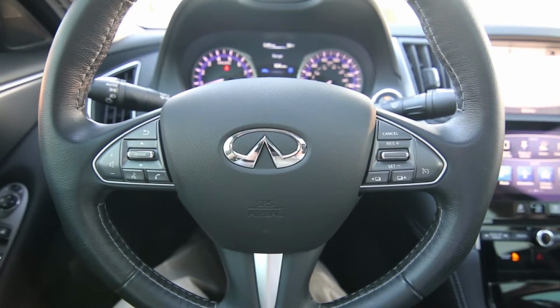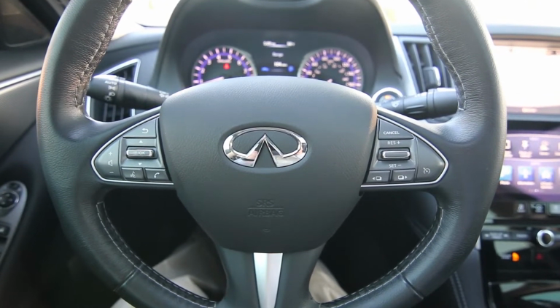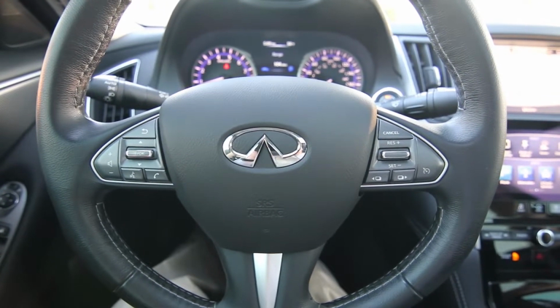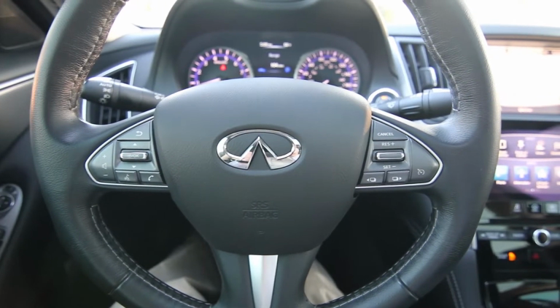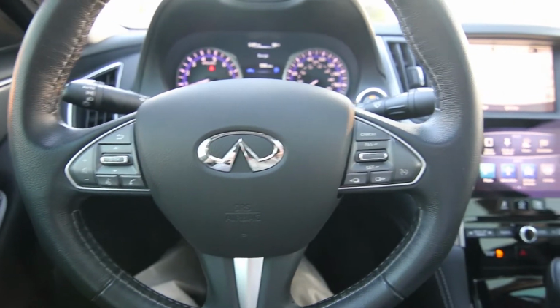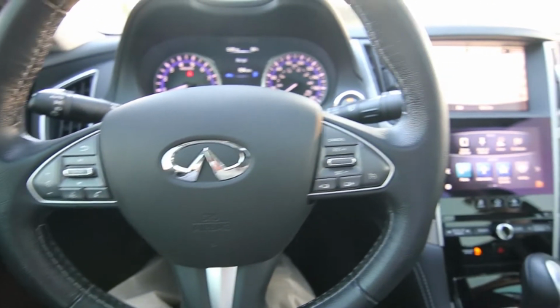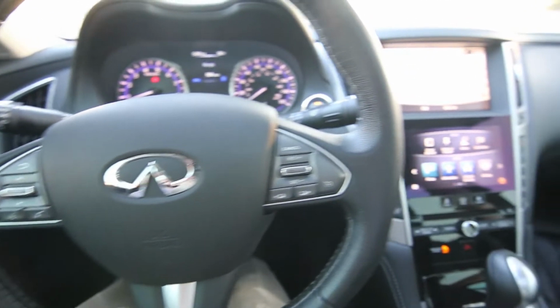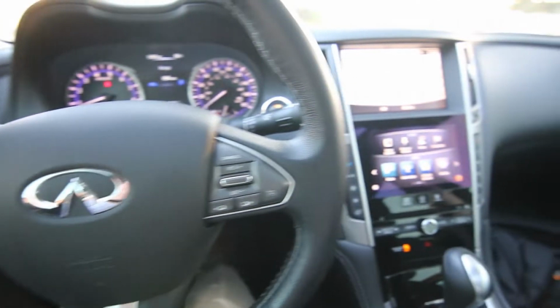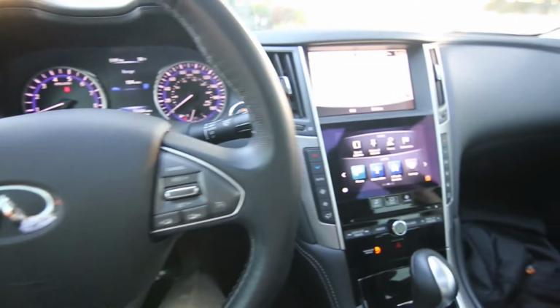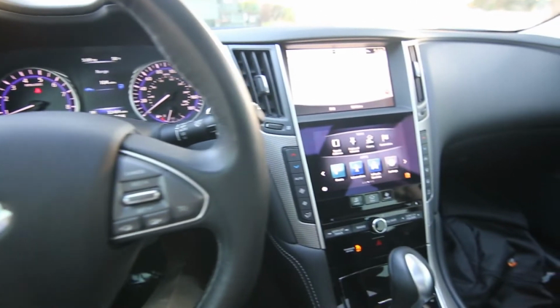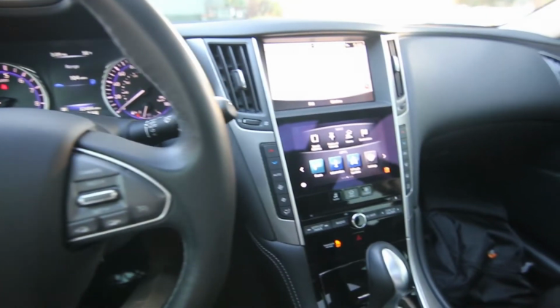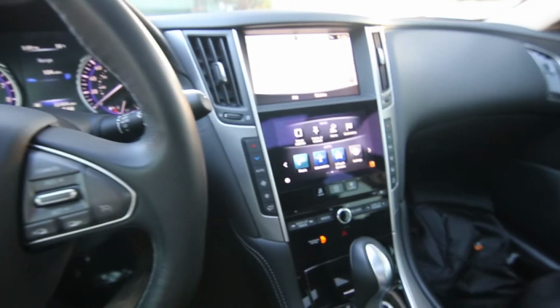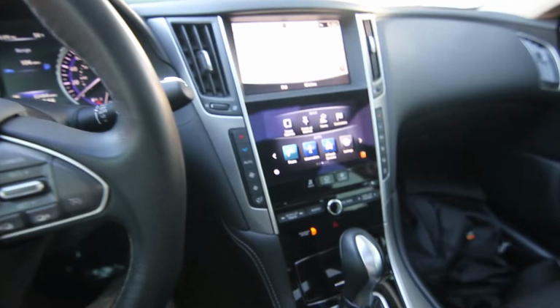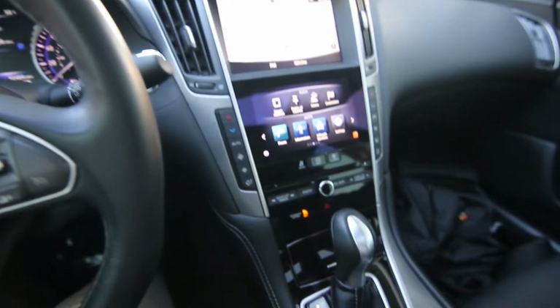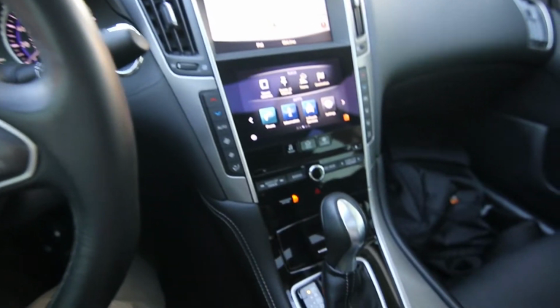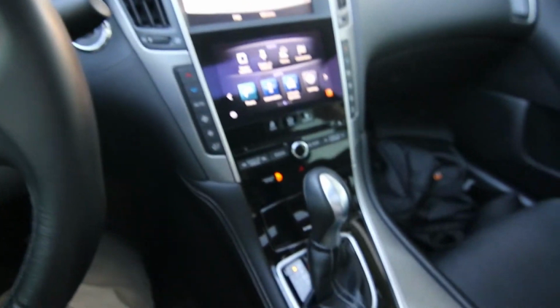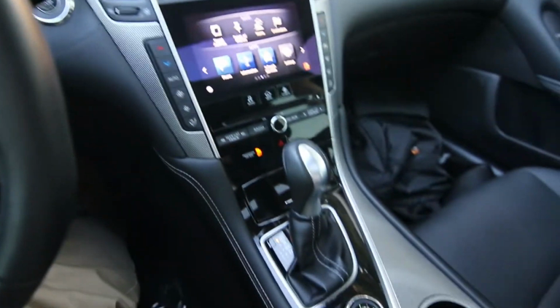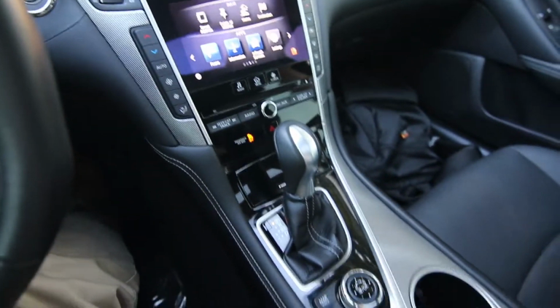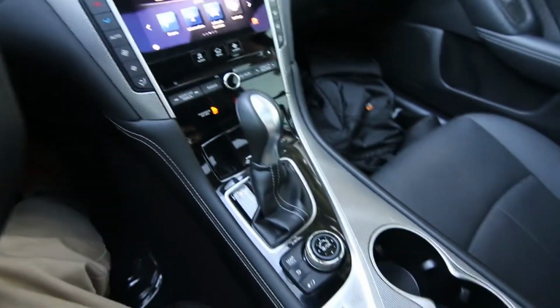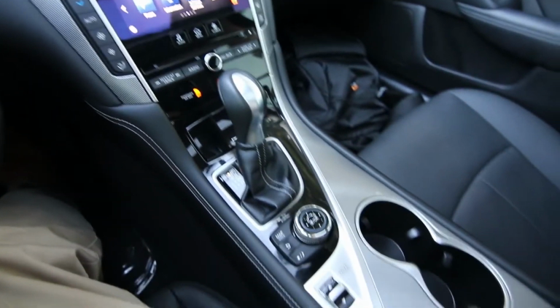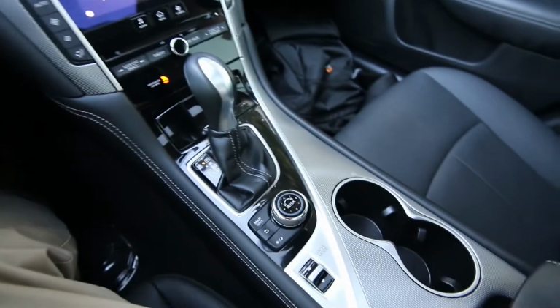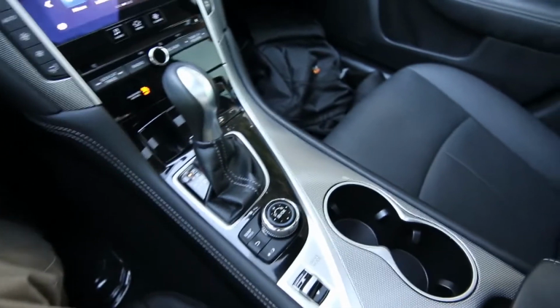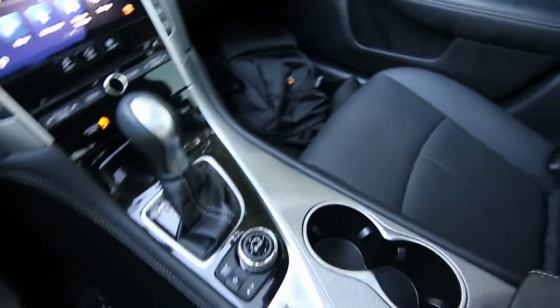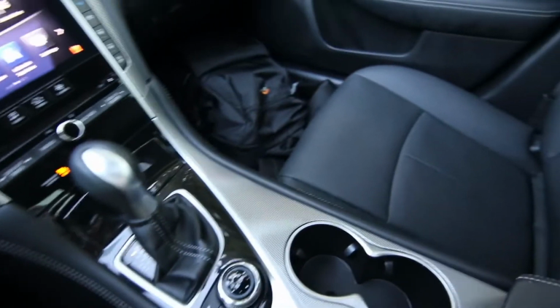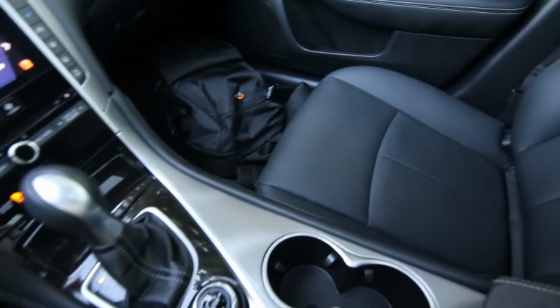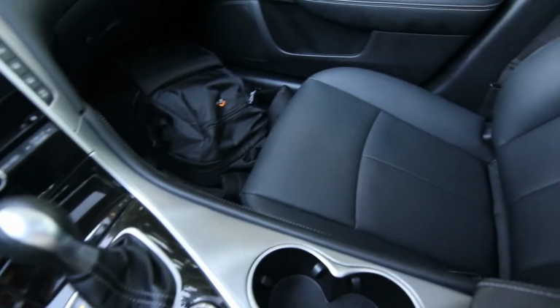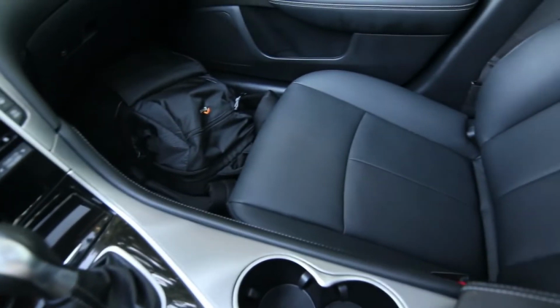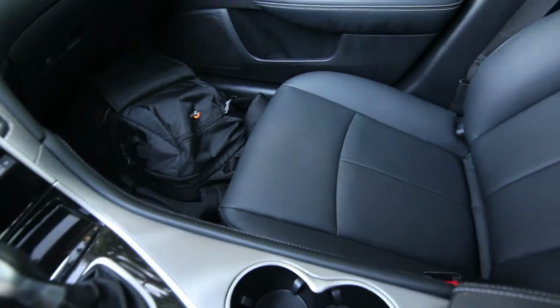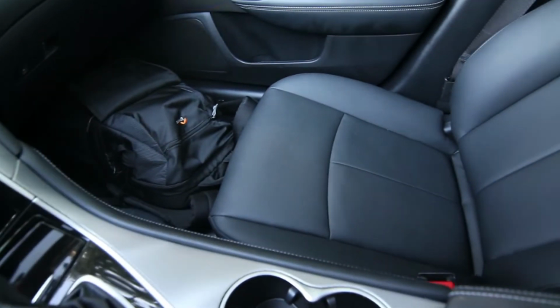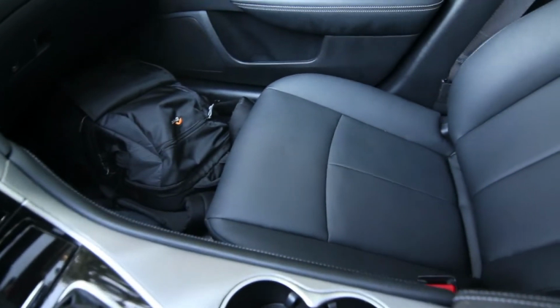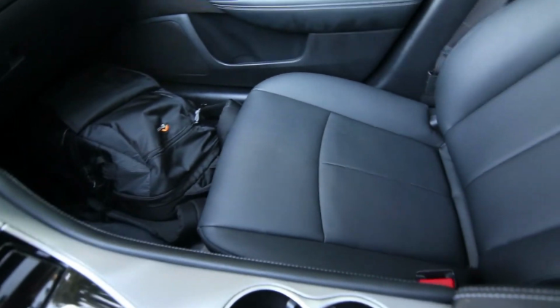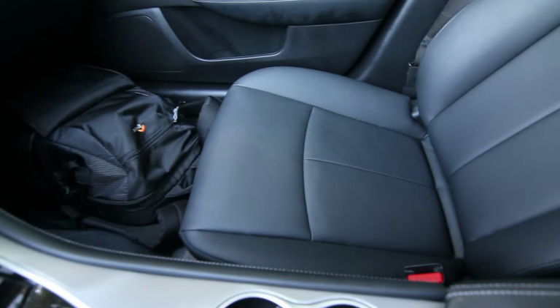Hello, Joe here from Infinity of Tacoma. Today I'm going to tell you about this 2017 Infinity Q50 Signature Edition.